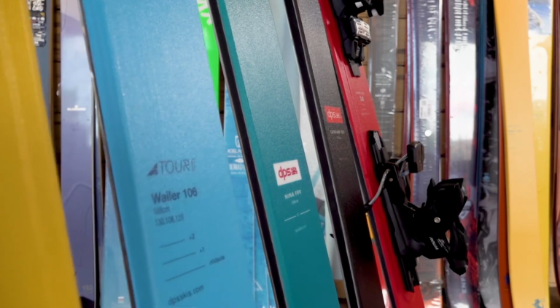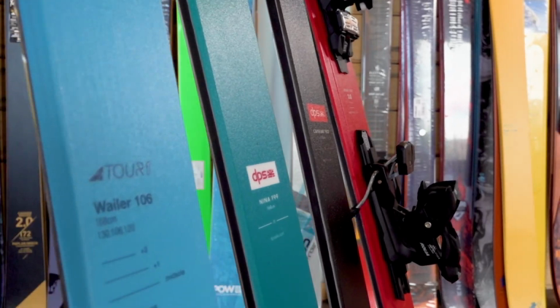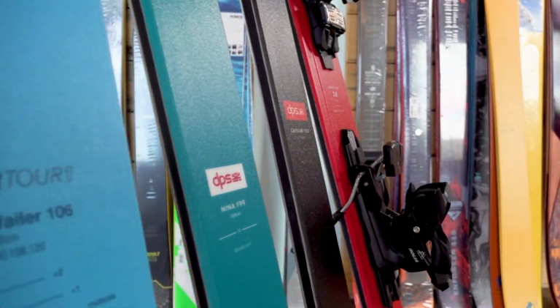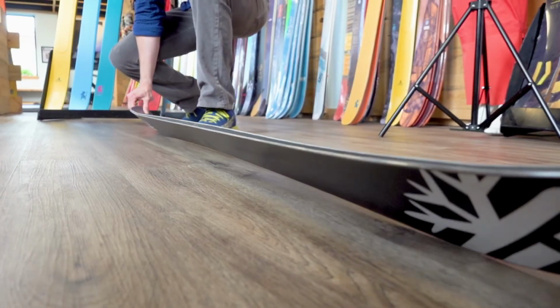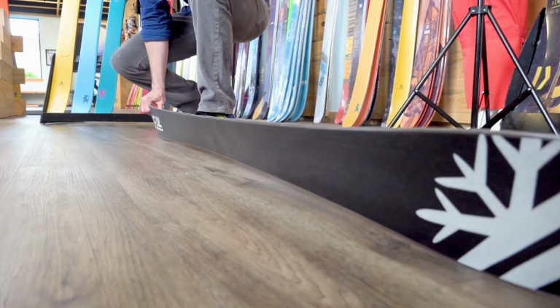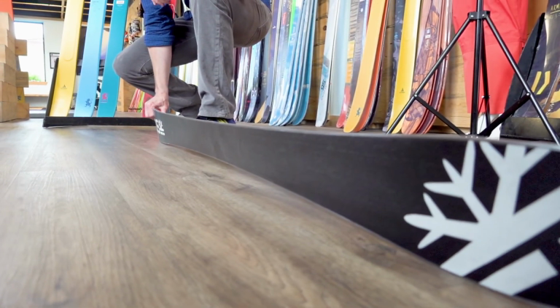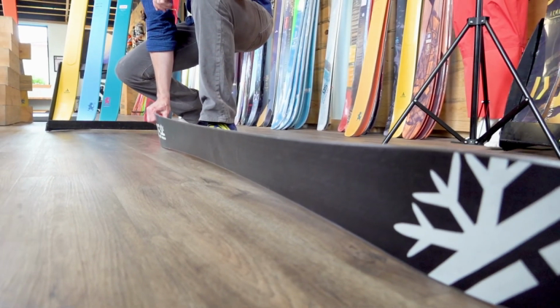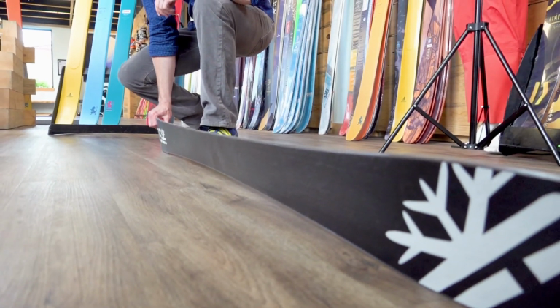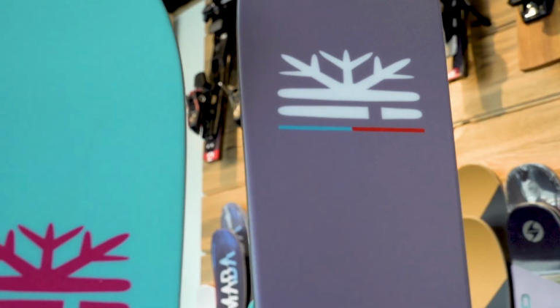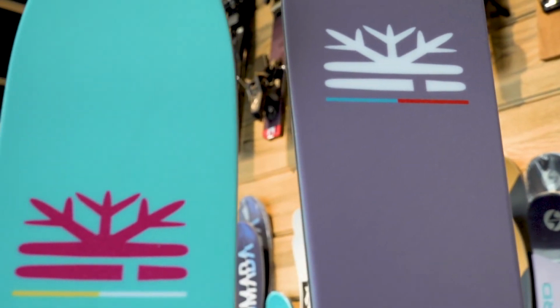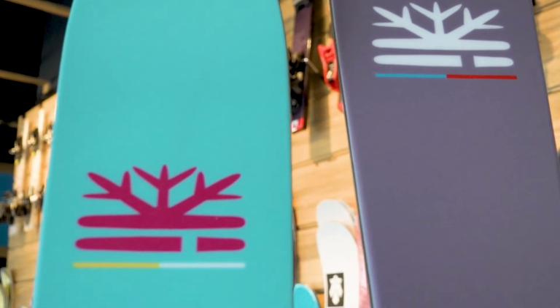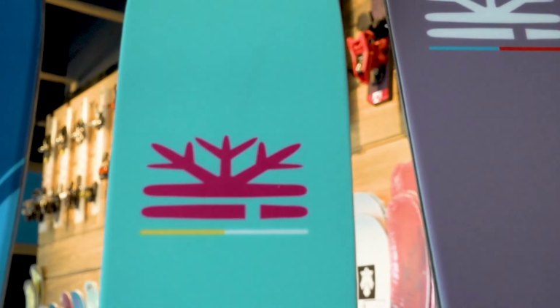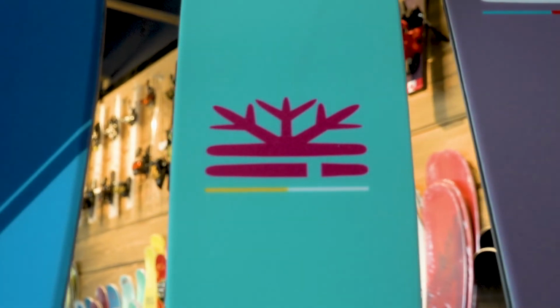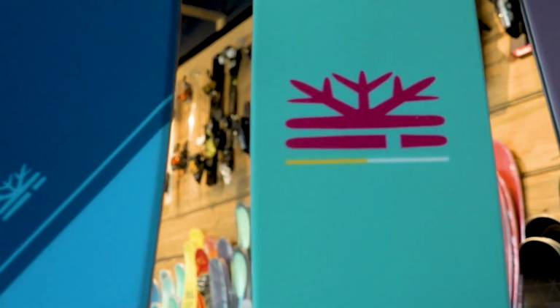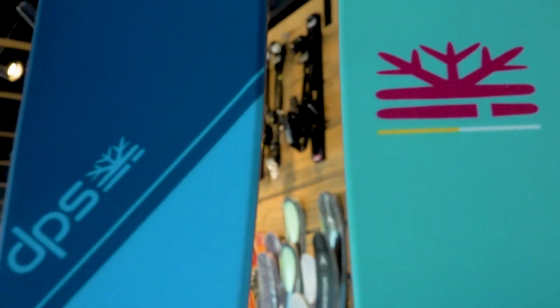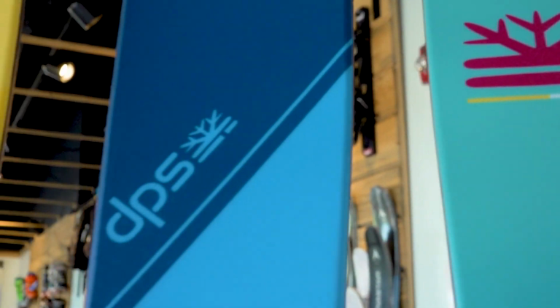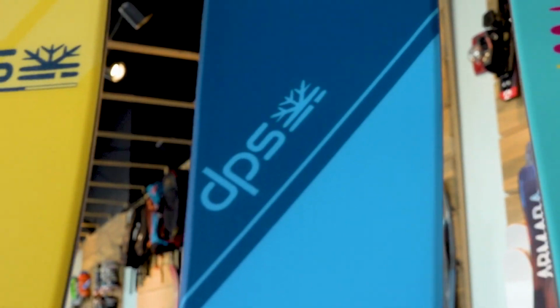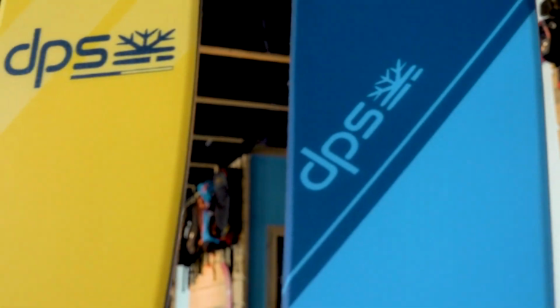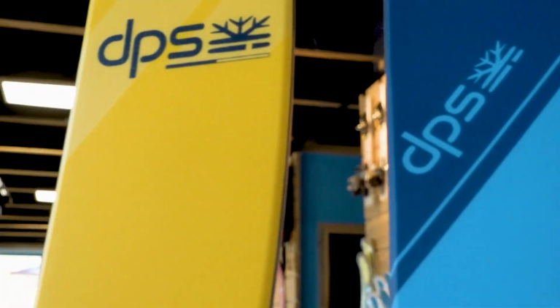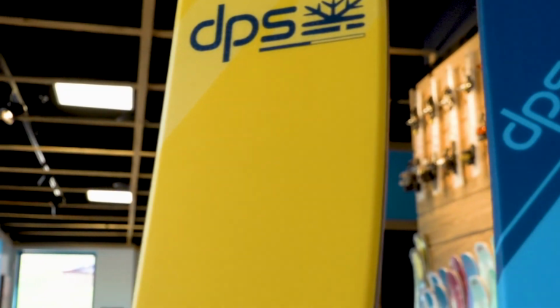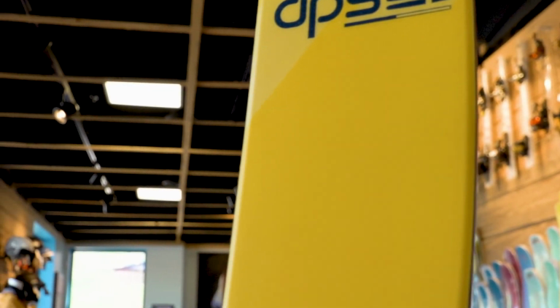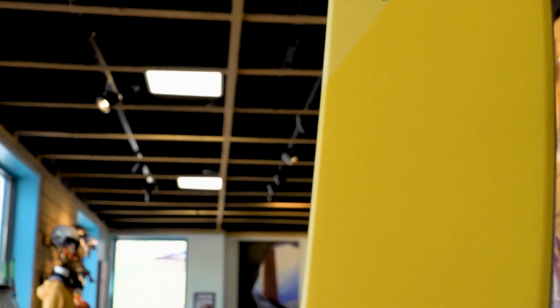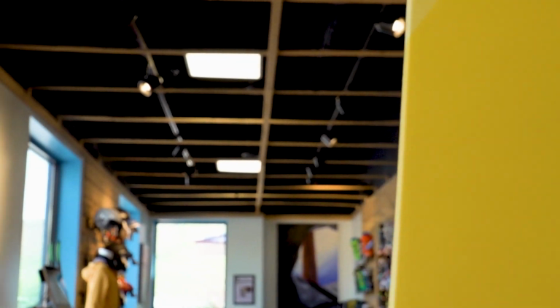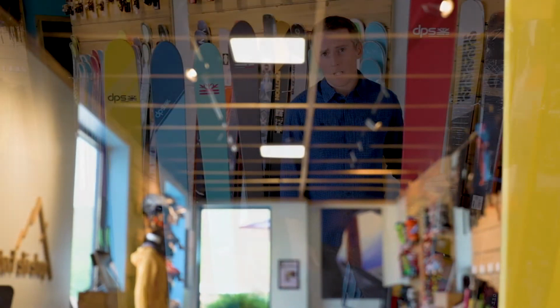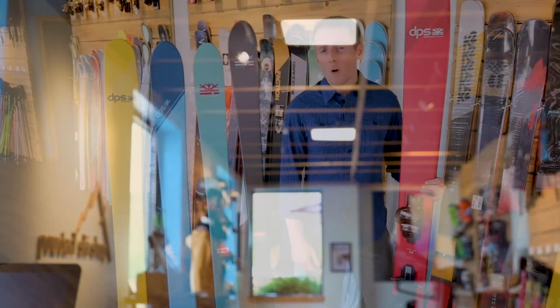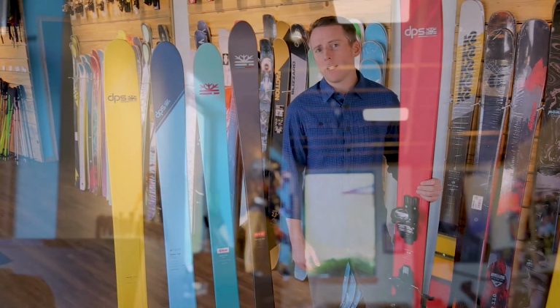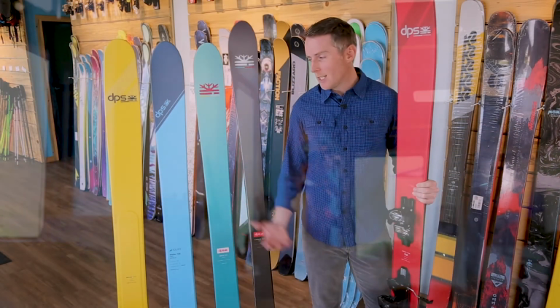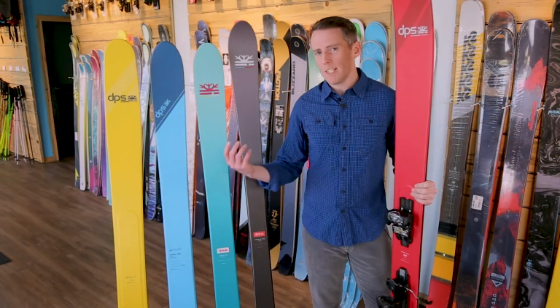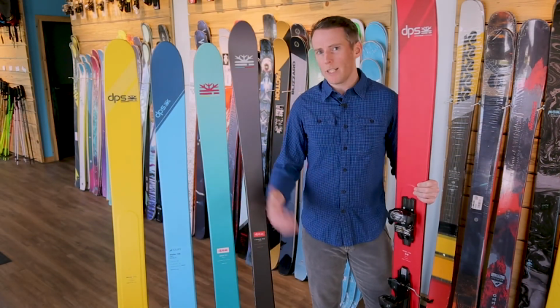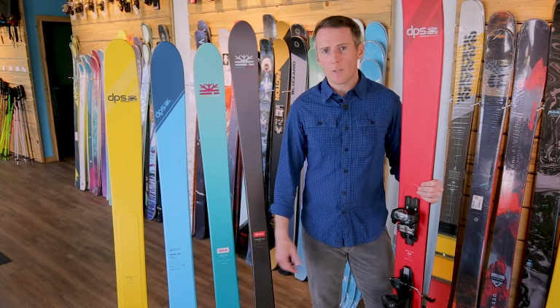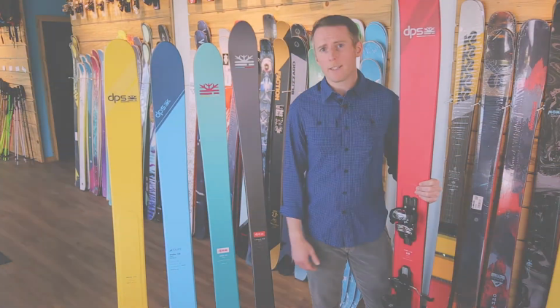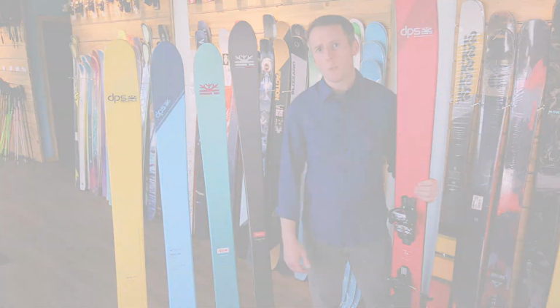All of these skis use the fastest and hardest World Cup race bases and premium materials from start to finish. DPS hangs its hat on constant innovation and cutting-edge ski design, which is how a small company in Salt Lake City is able to continue making some of the best skis in the world.